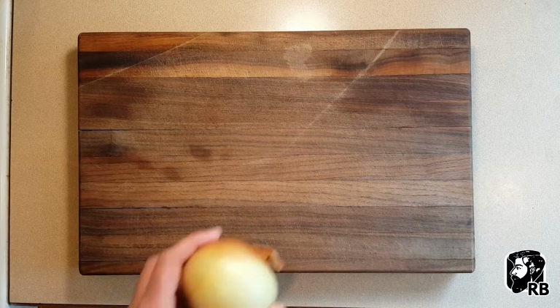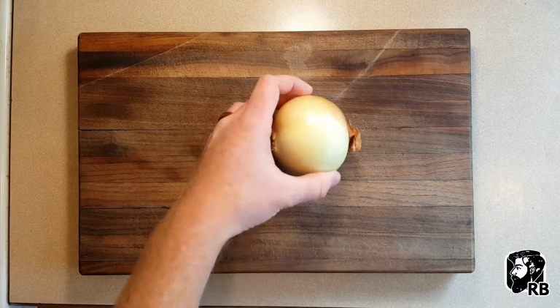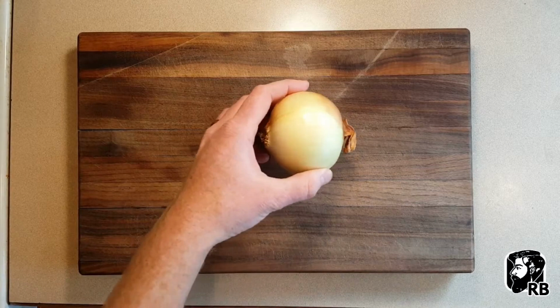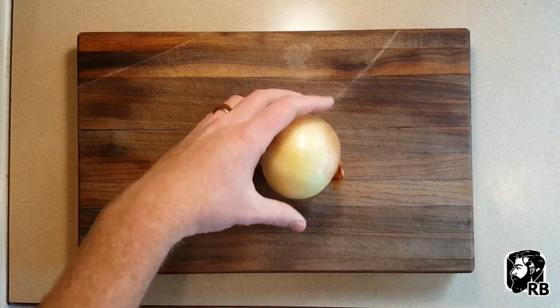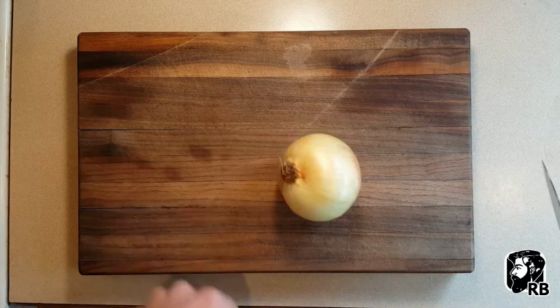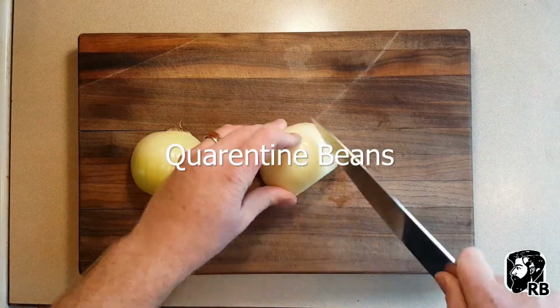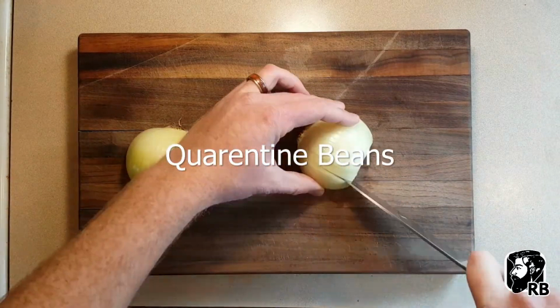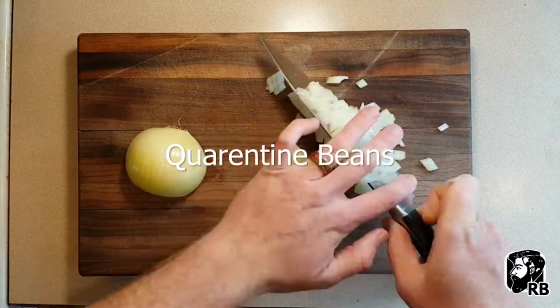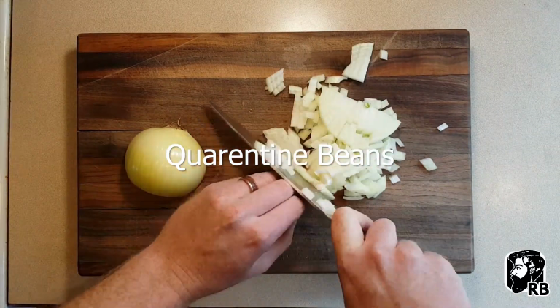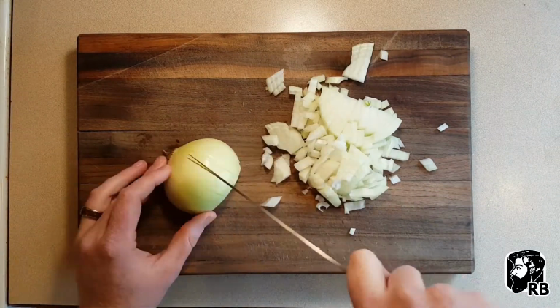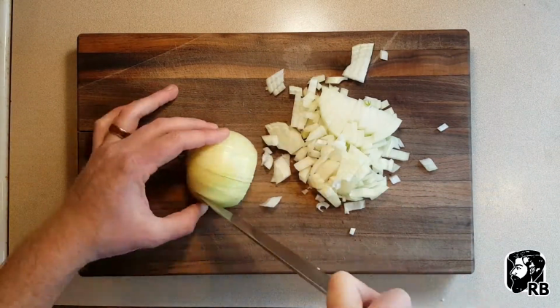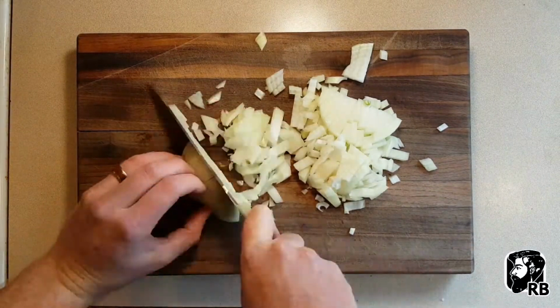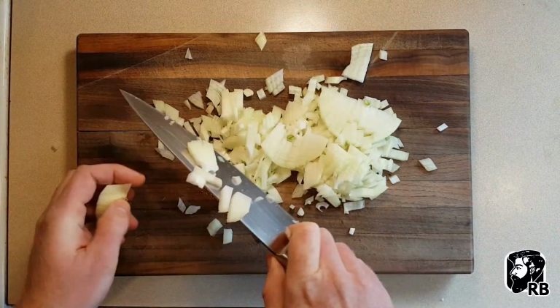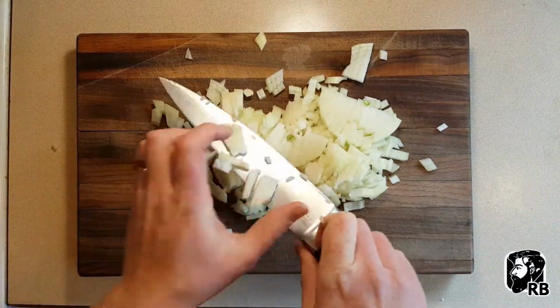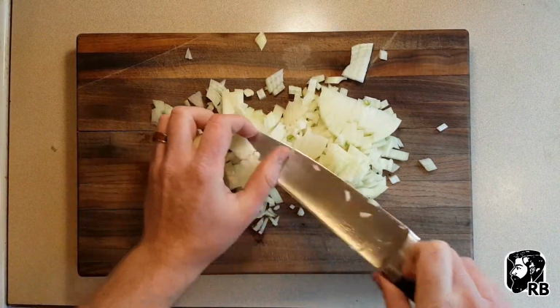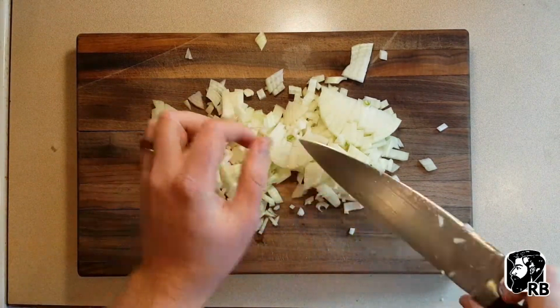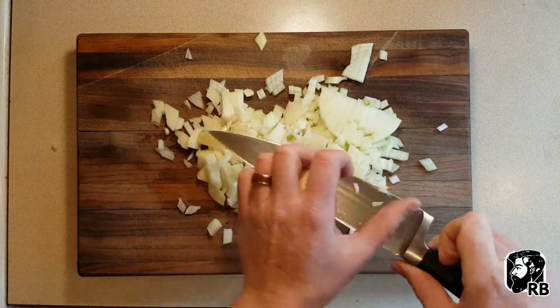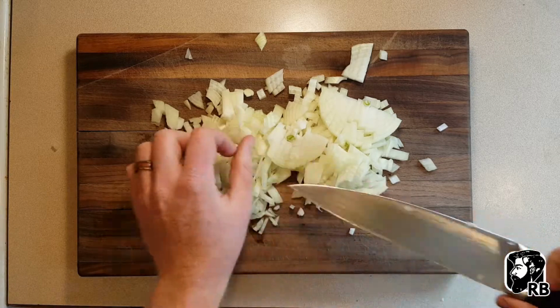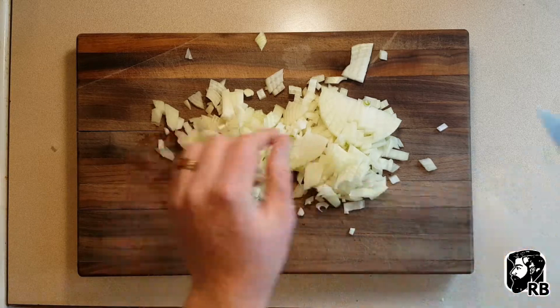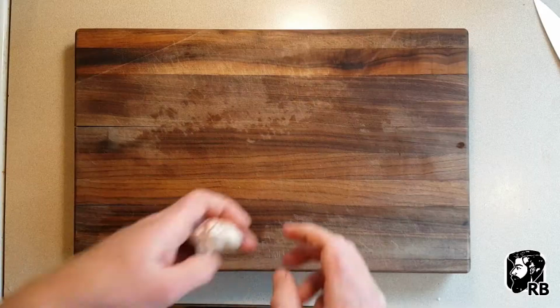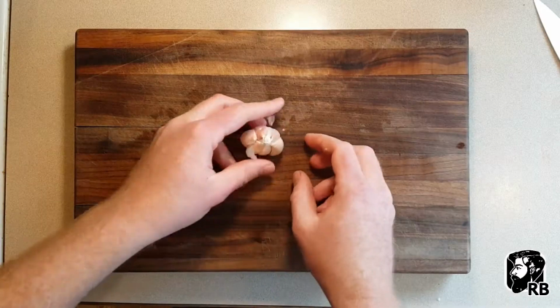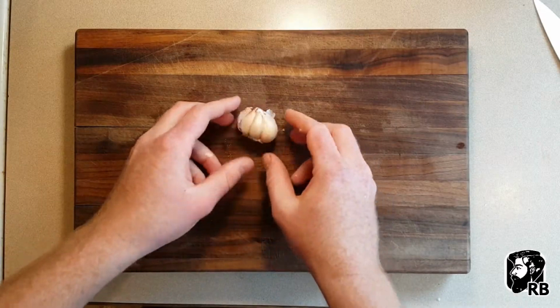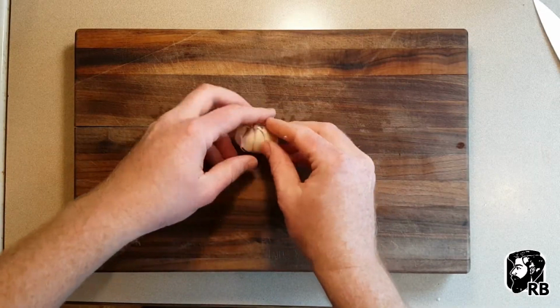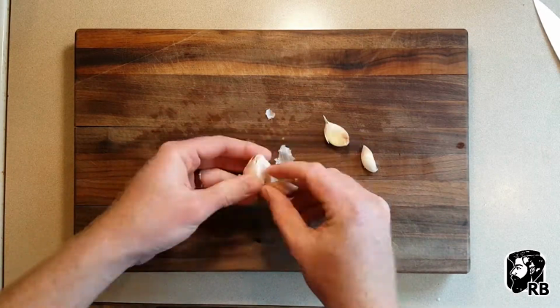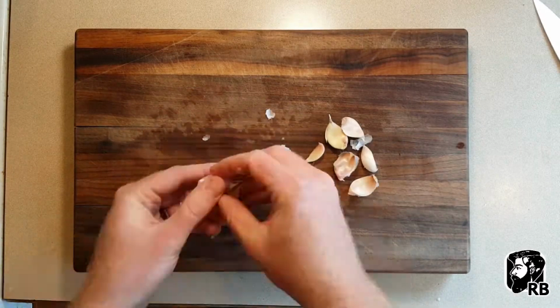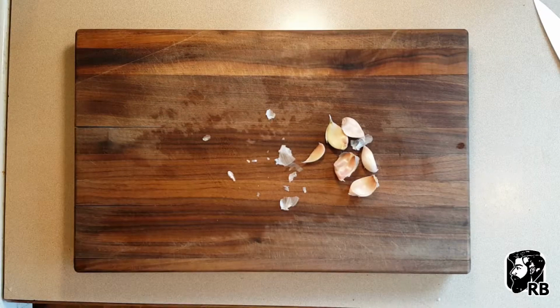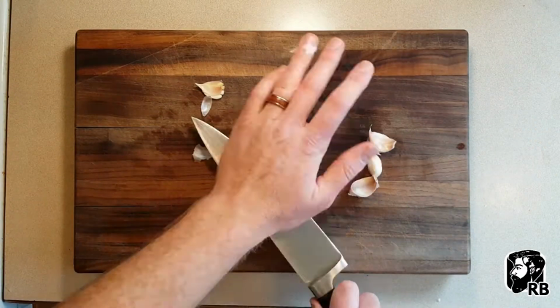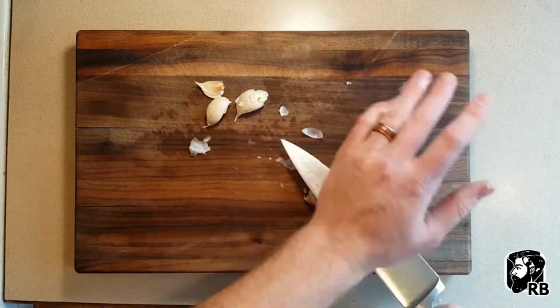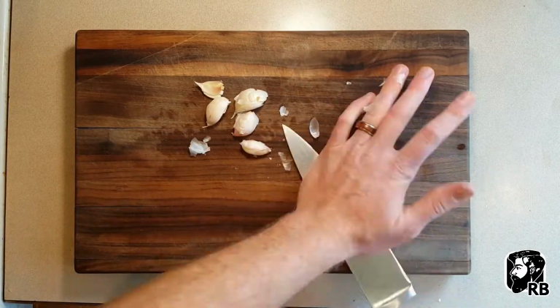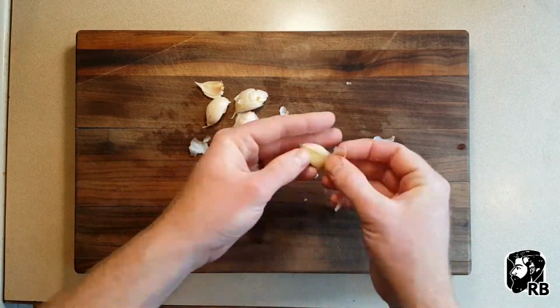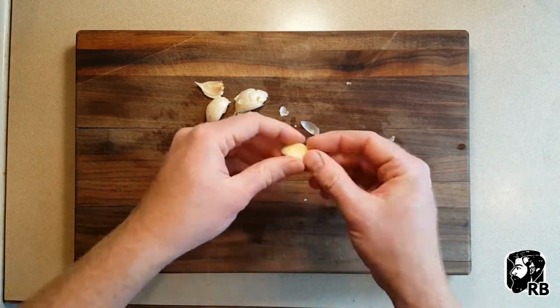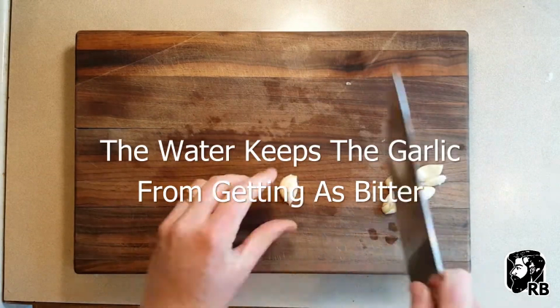60-second guide to beans! I like to do mine on a bed of onions with some garlic. Normally garlic burns if you cook it for a long time, but we're gonna cook this one in water.